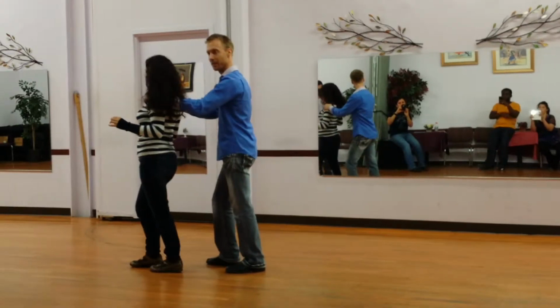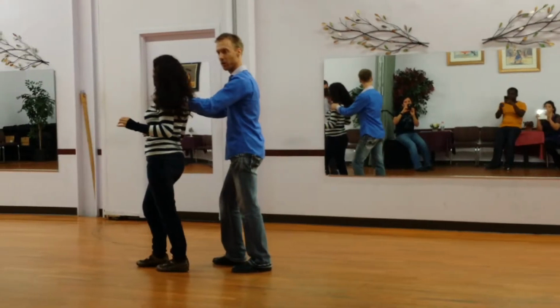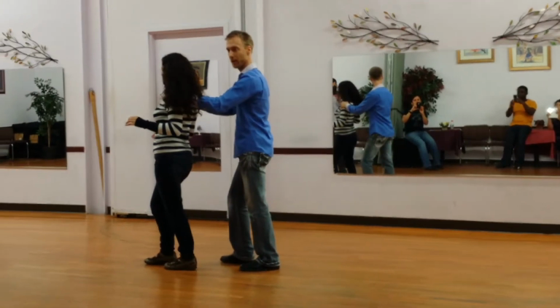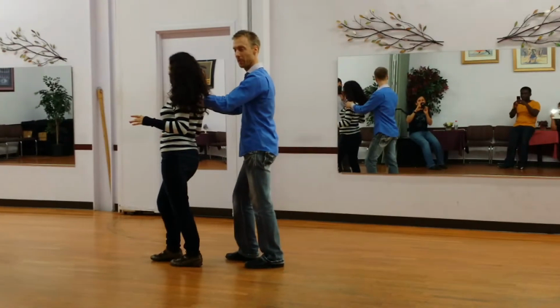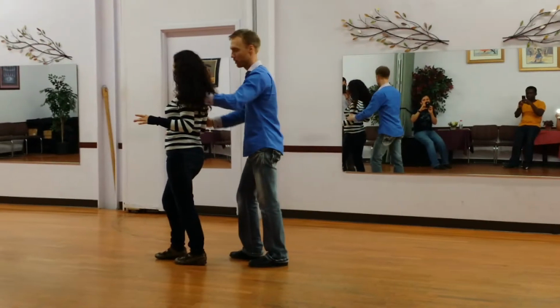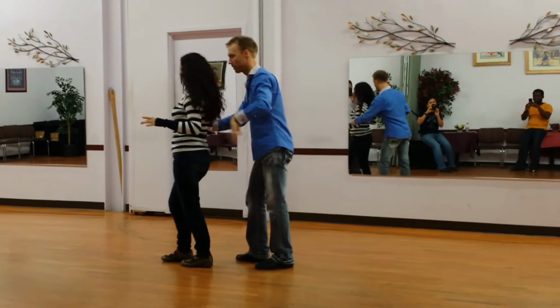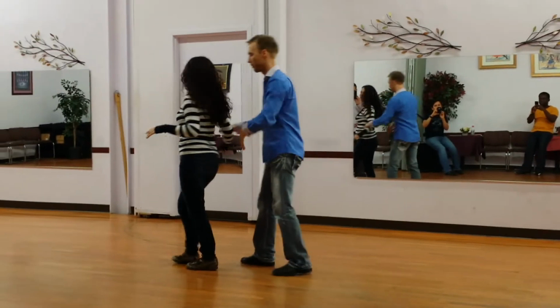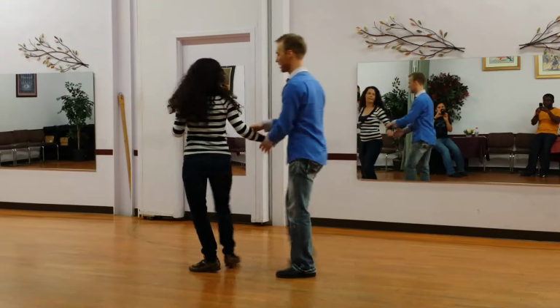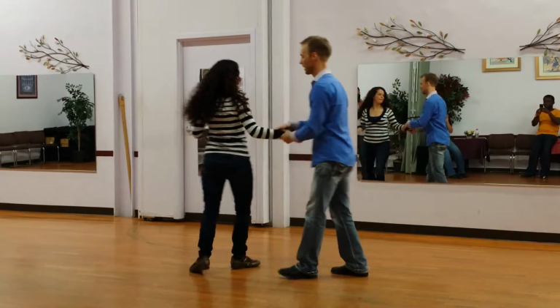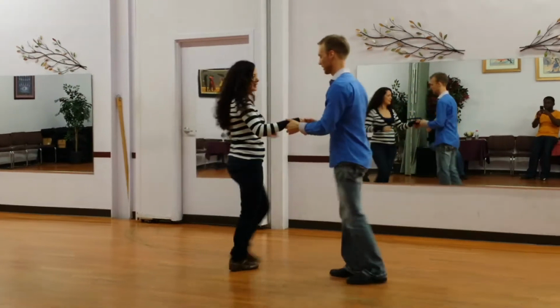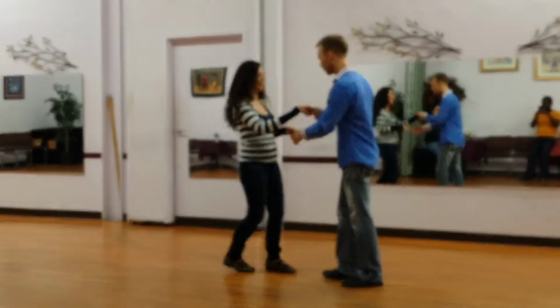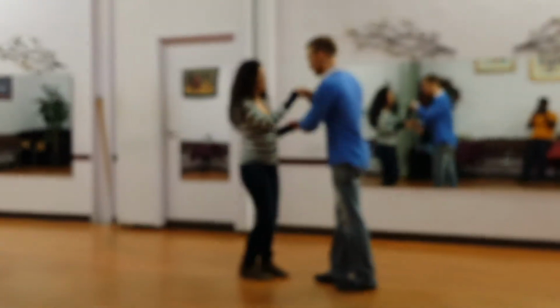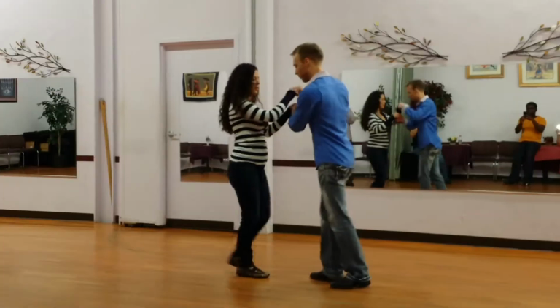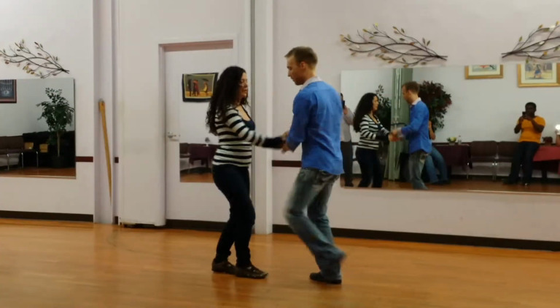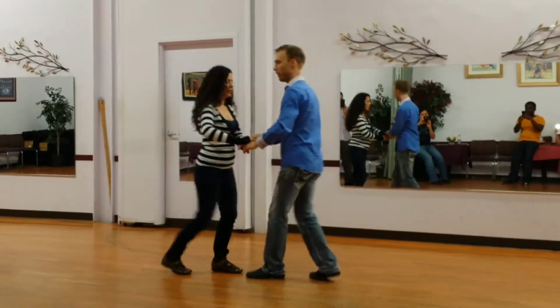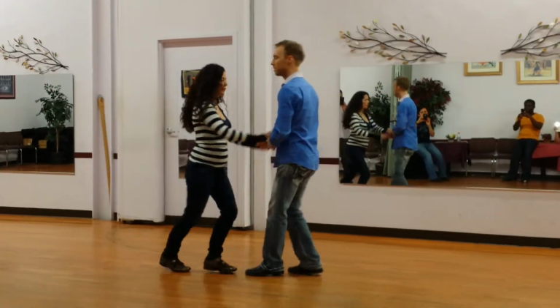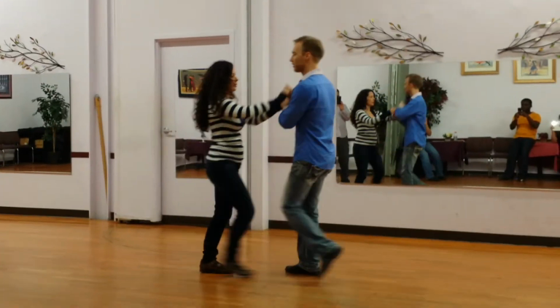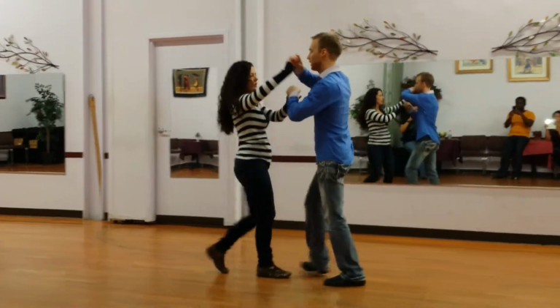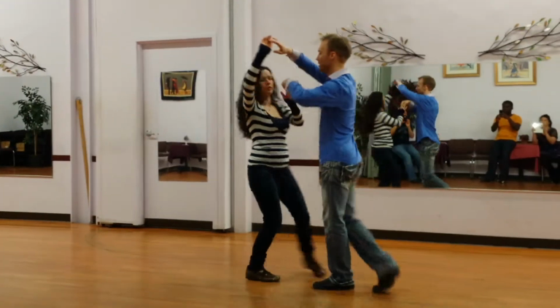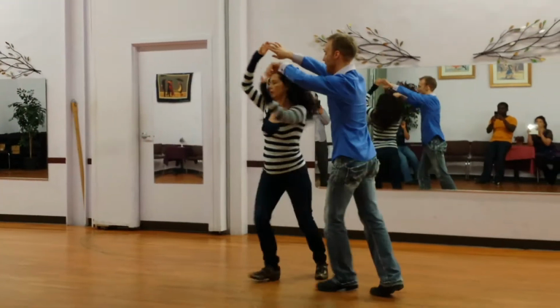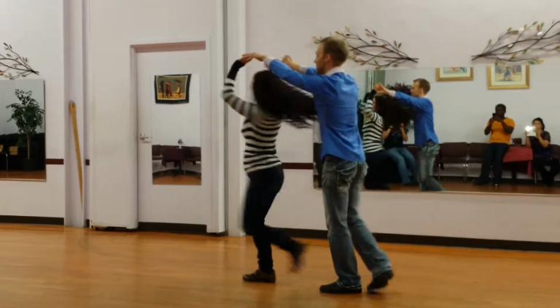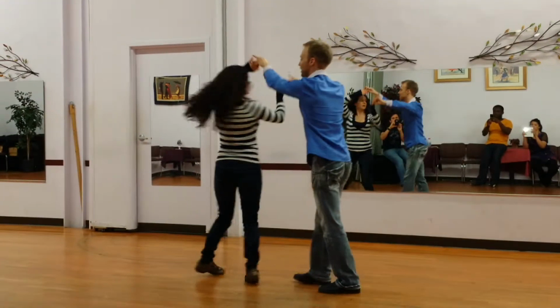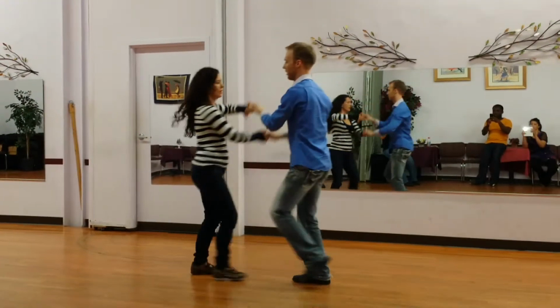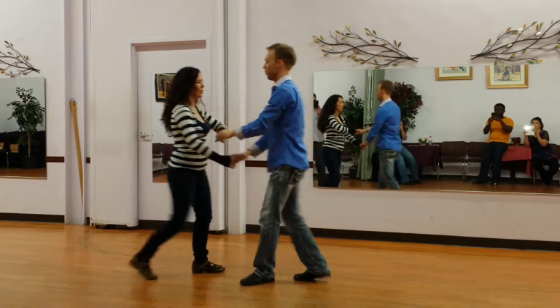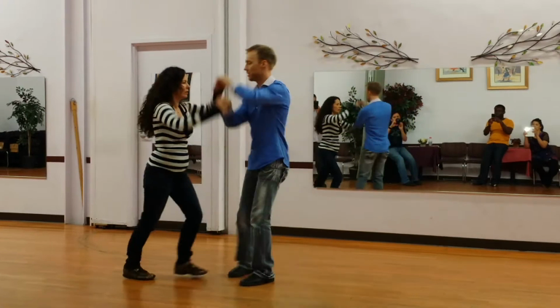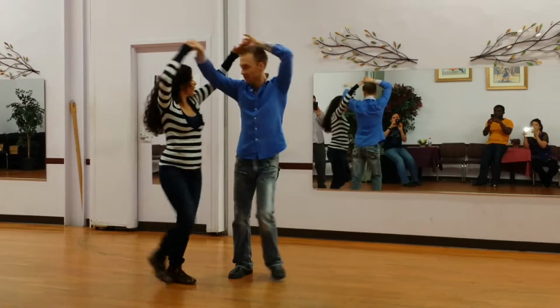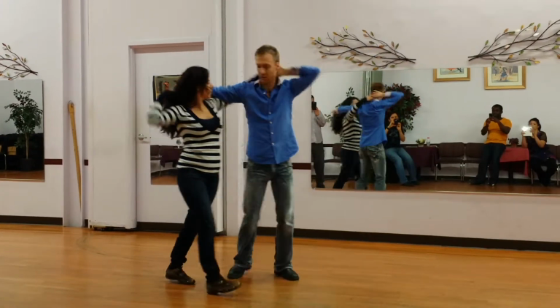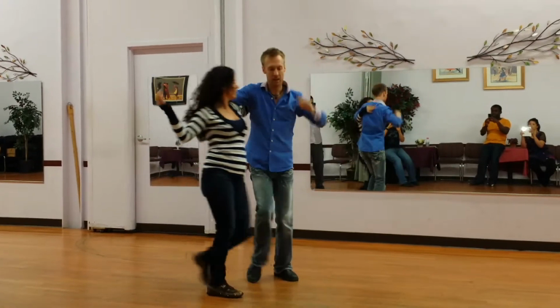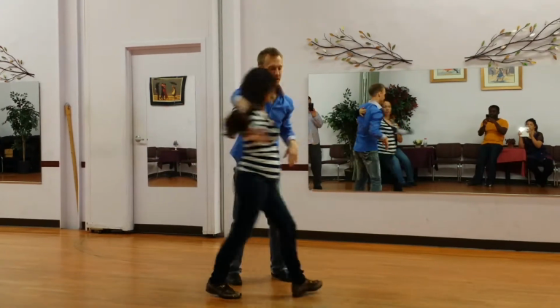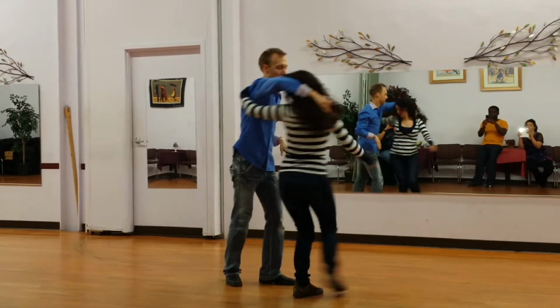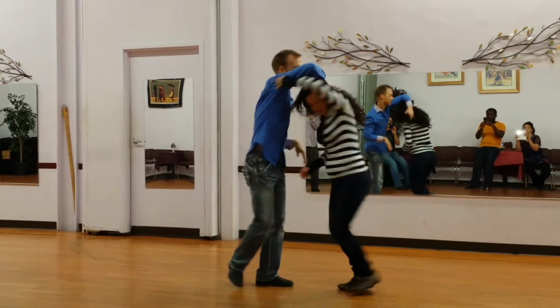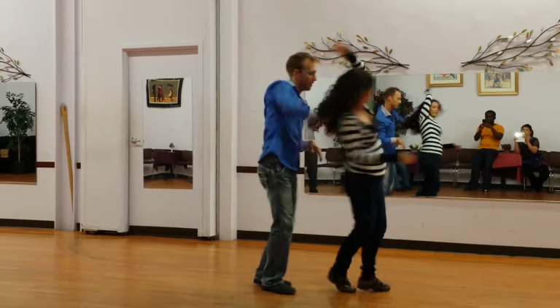That's as far as we got. I'll do it one more time so I'm on the side so I can see. So right here we're going to have one, two, three, five, six, seven. One, two, three, five, six, seven.